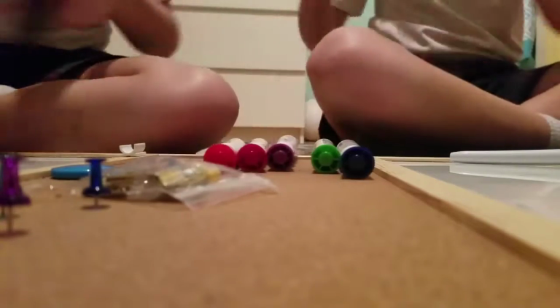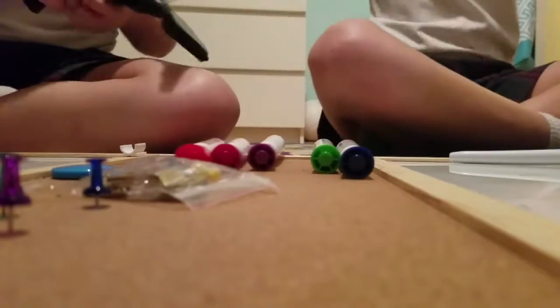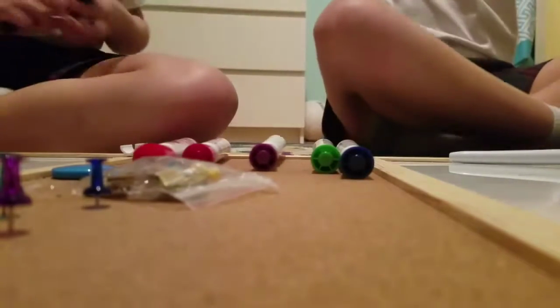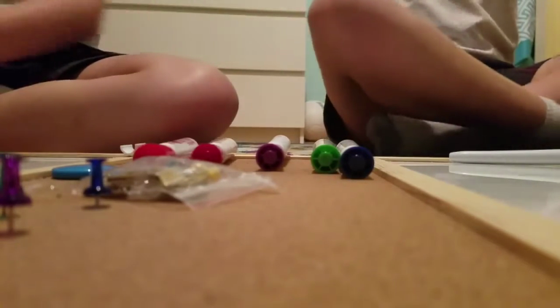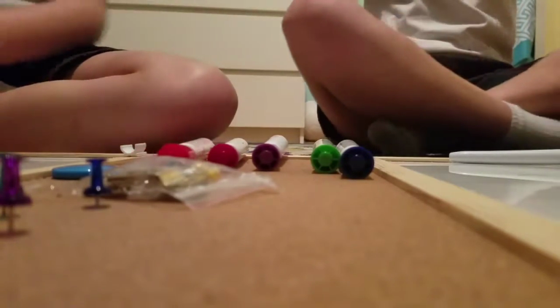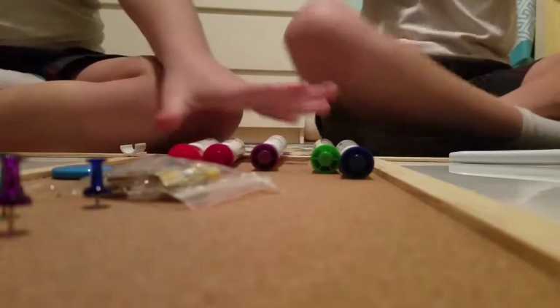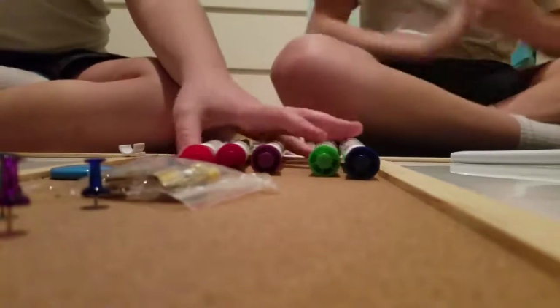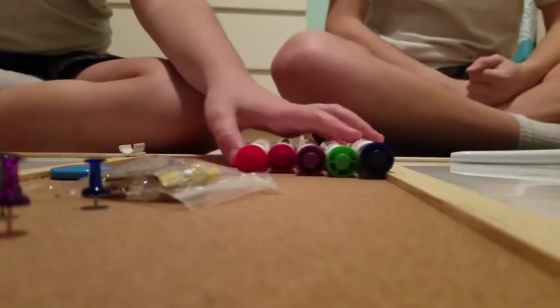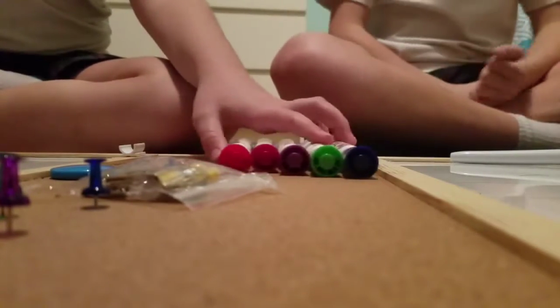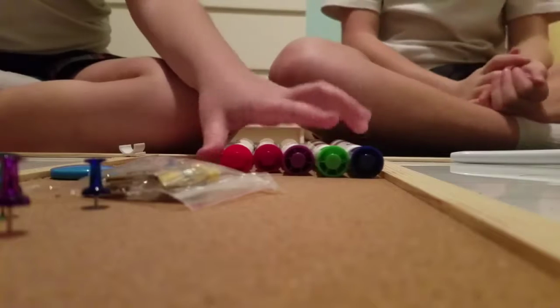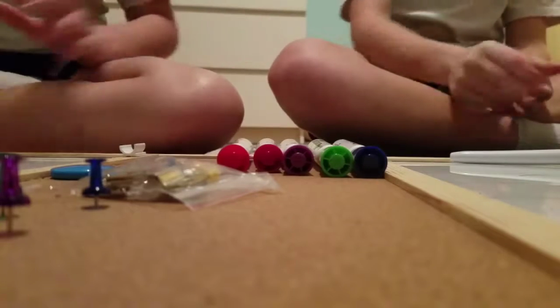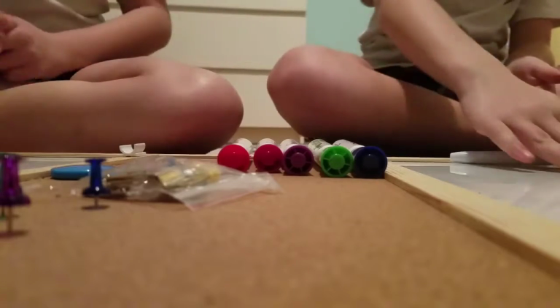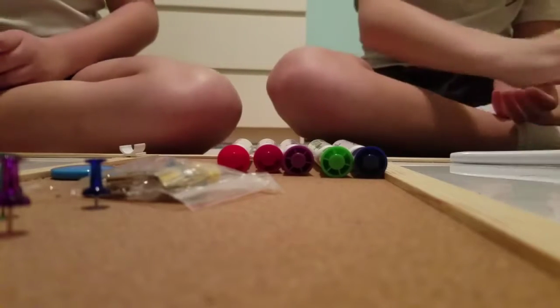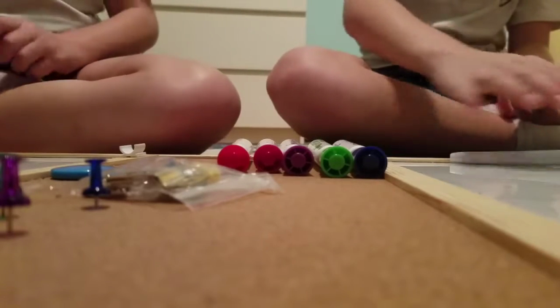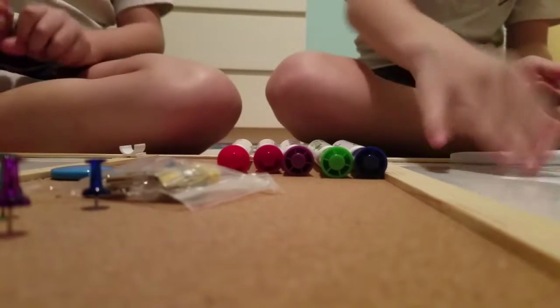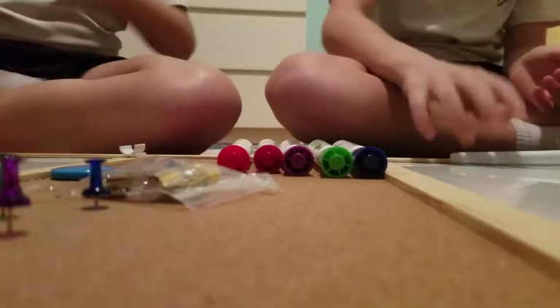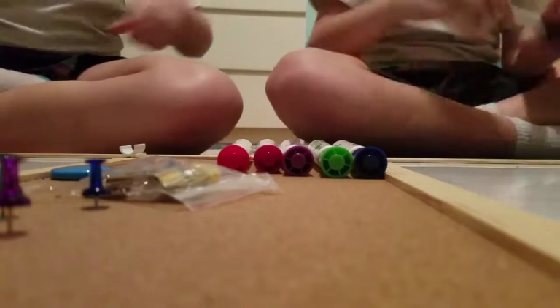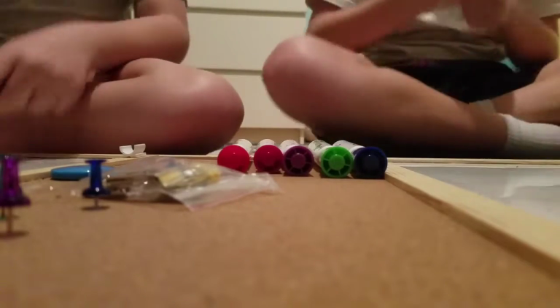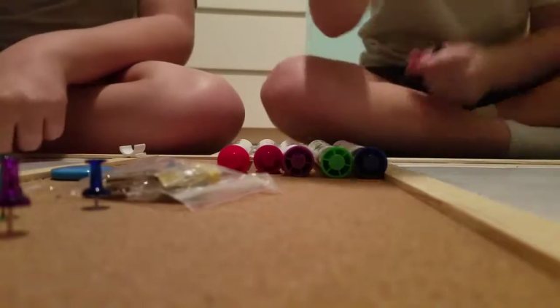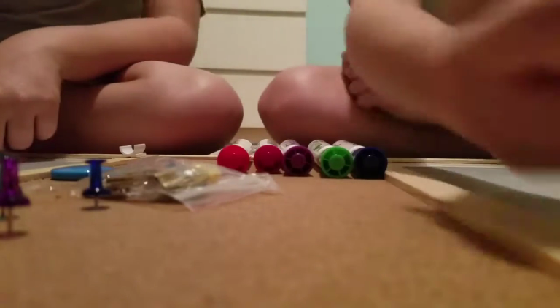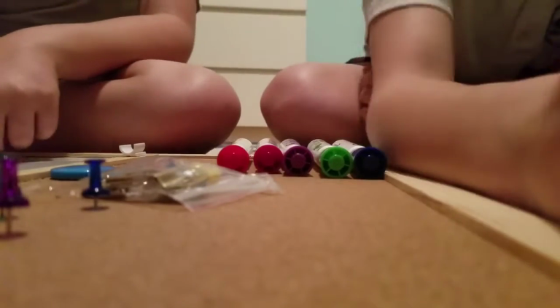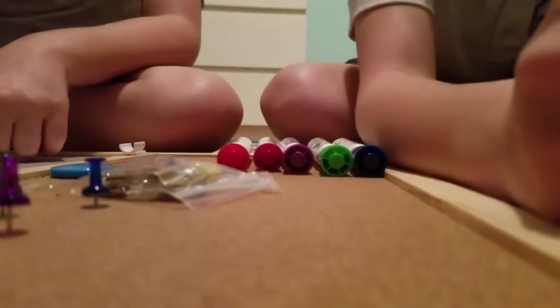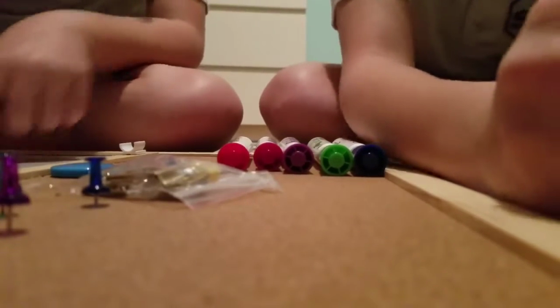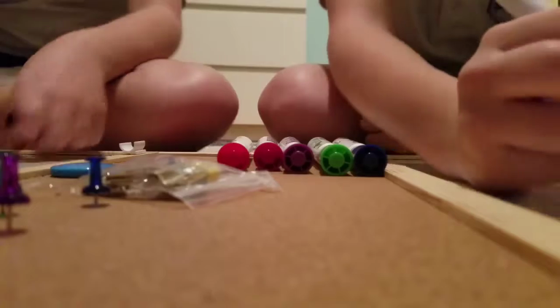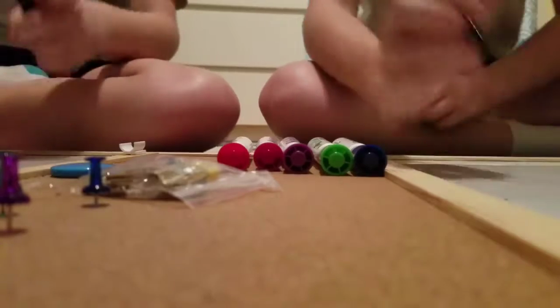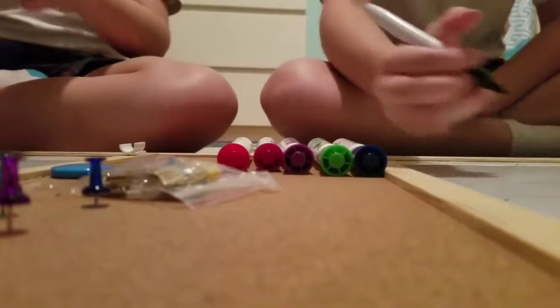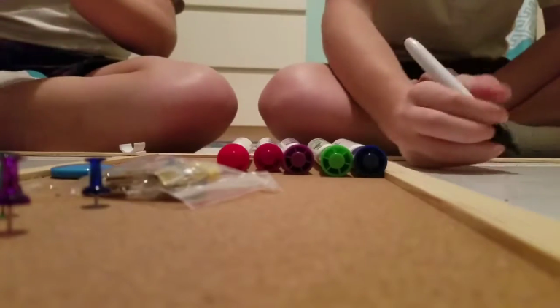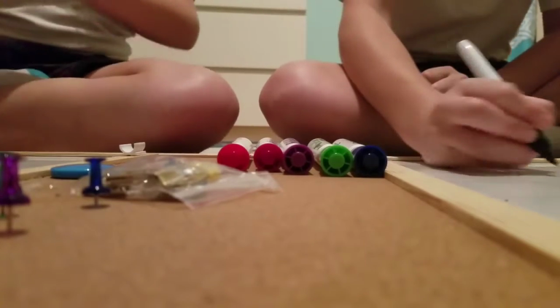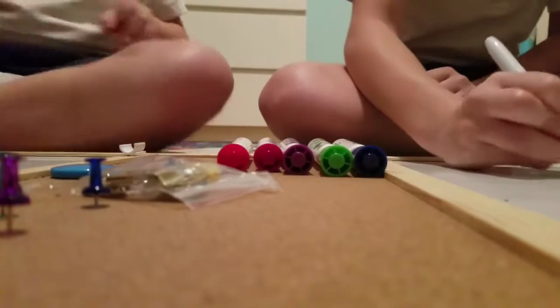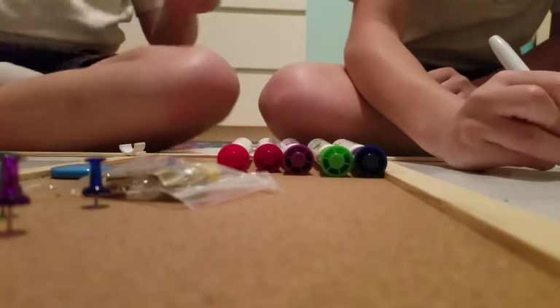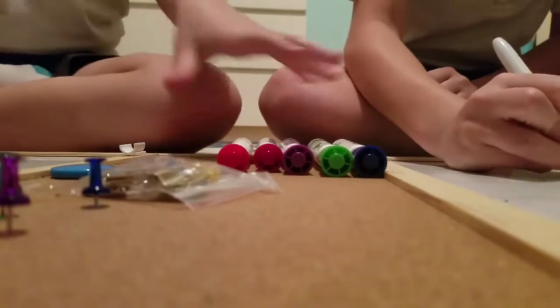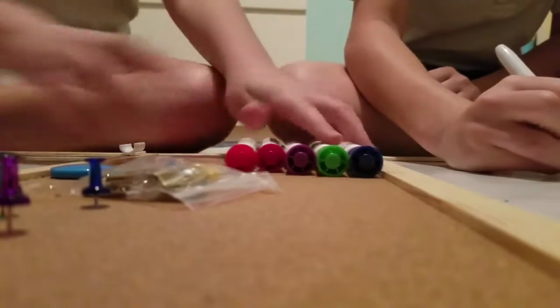What are we drawing first? We're going to draw a flower first. So Savannah is going to be outlining her thing while I pick. So let's go.